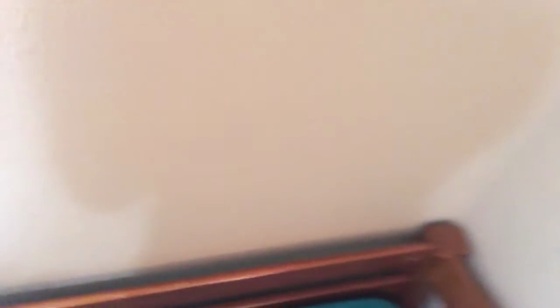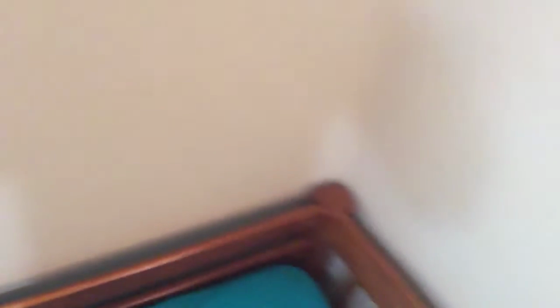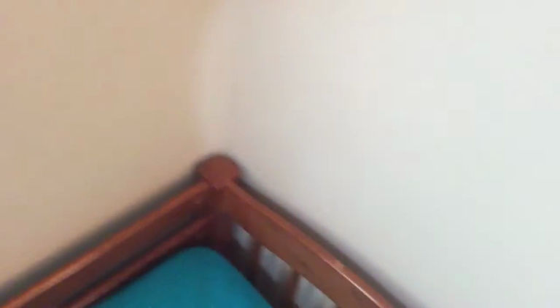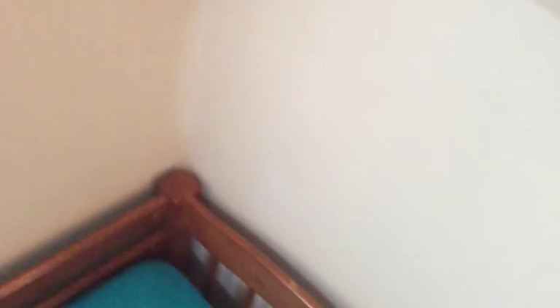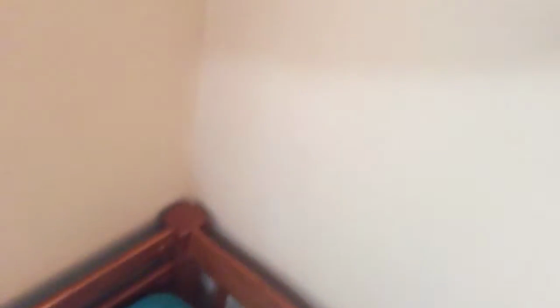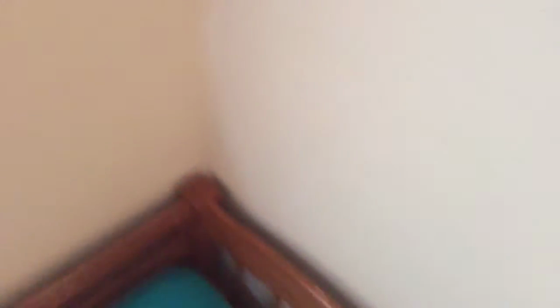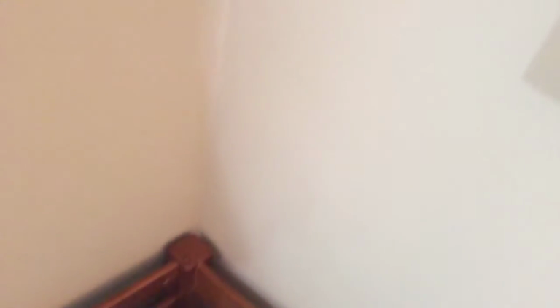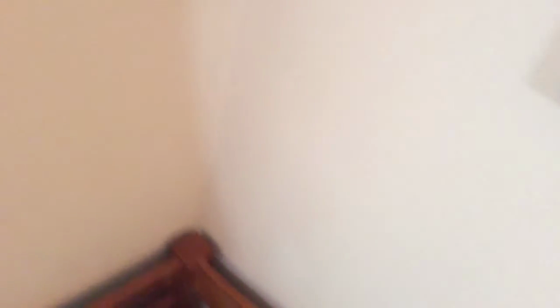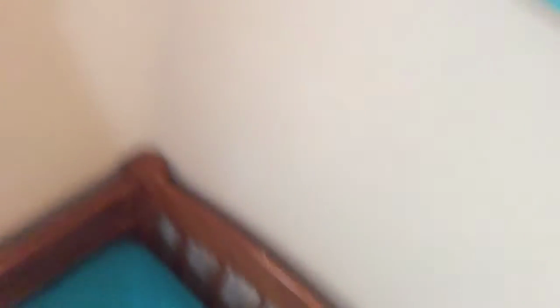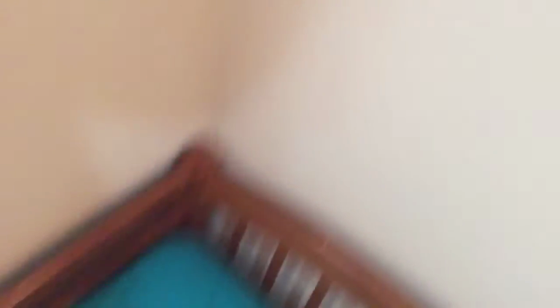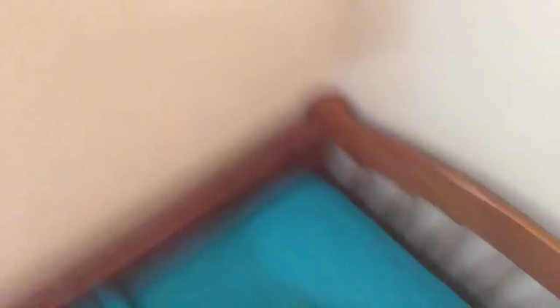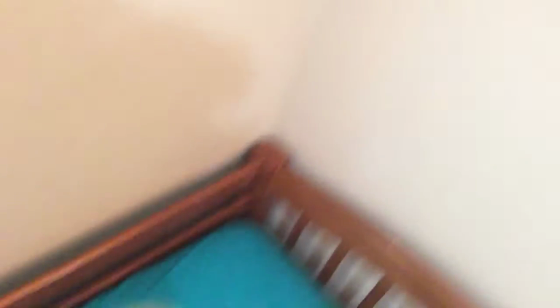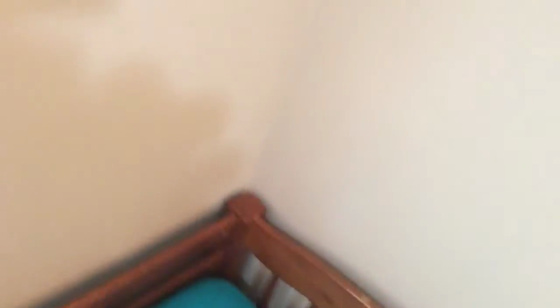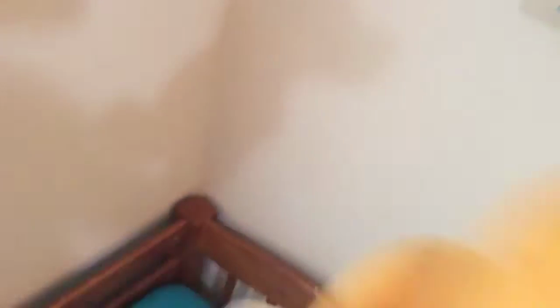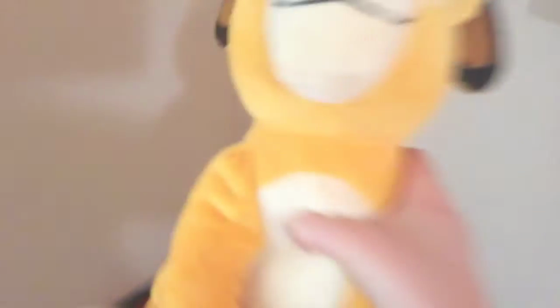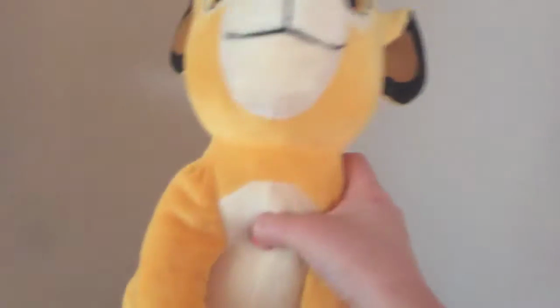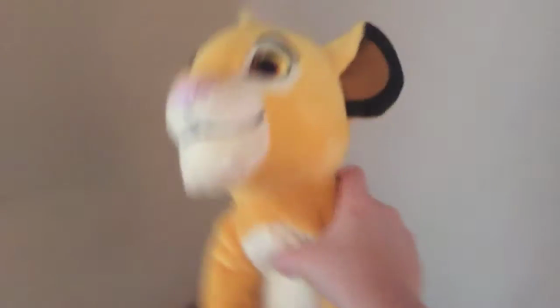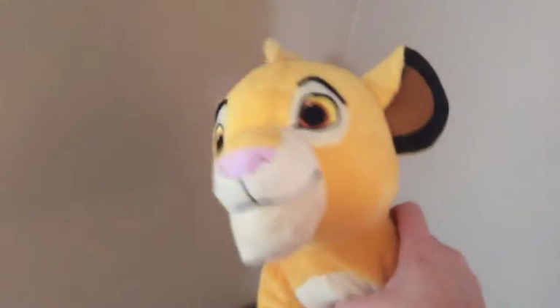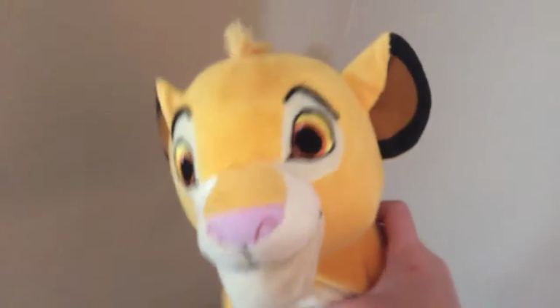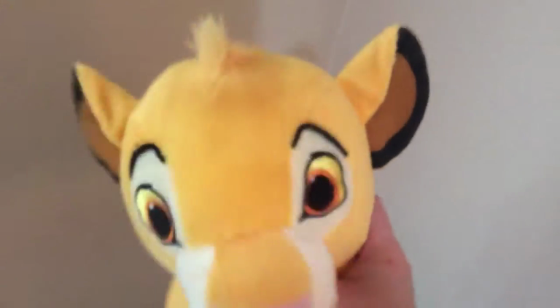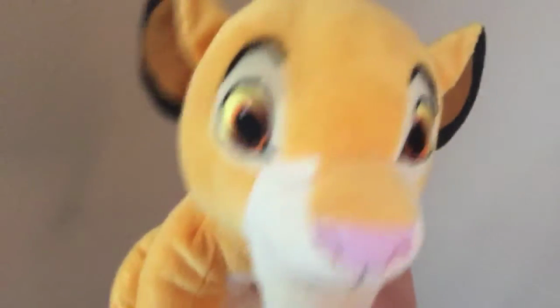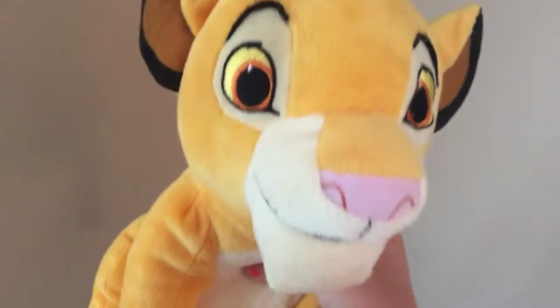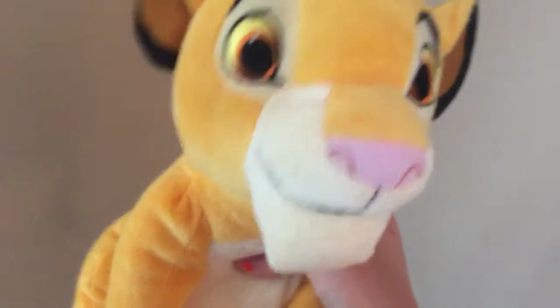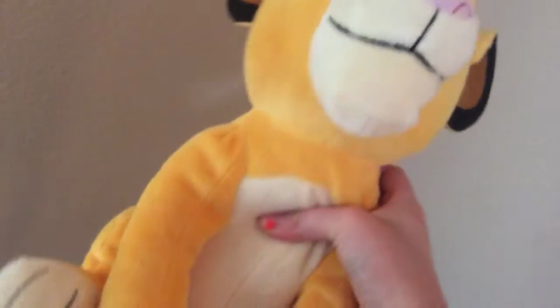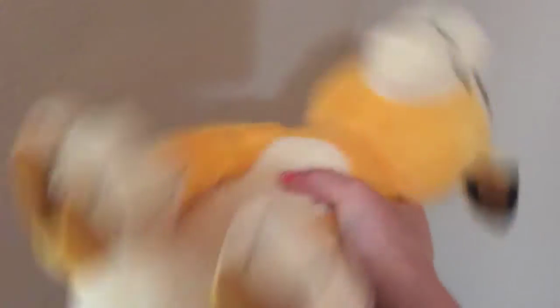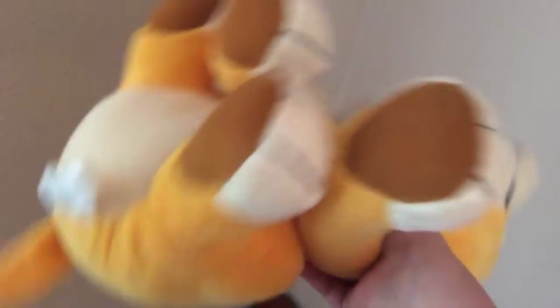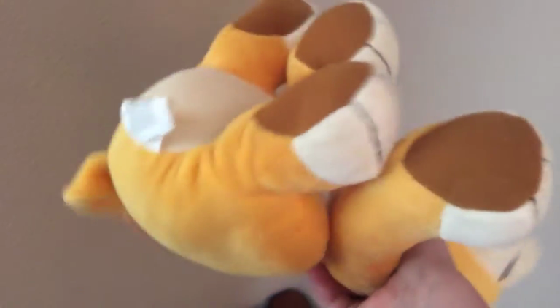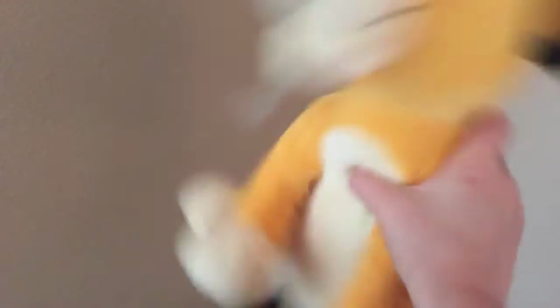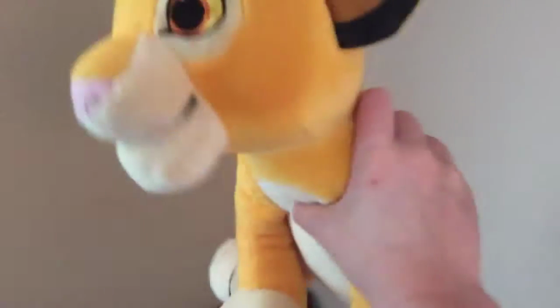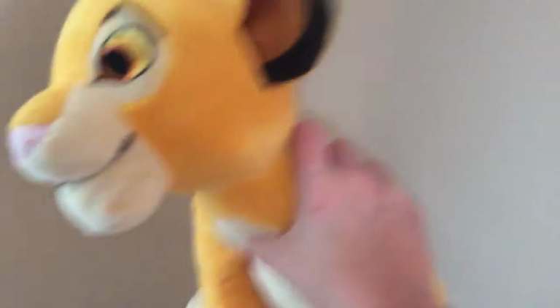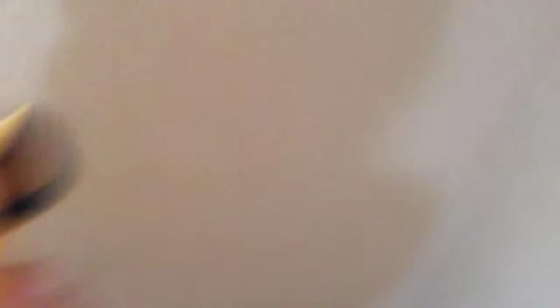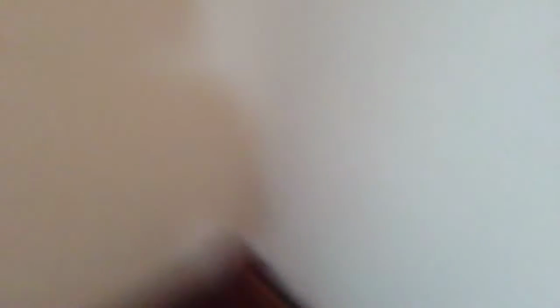I got this Lion King stuffed animal. My friend gave it to me for my birthday. It's a little Lion King stuffed animal.